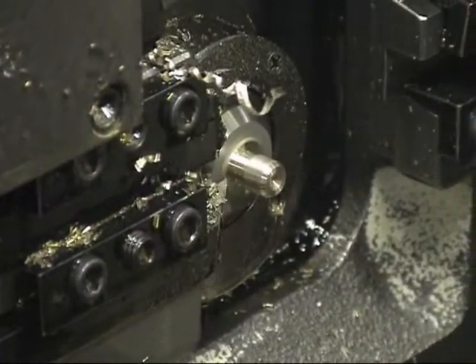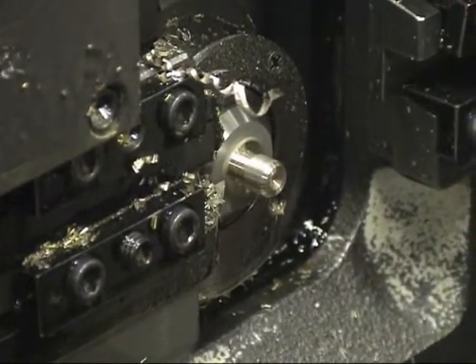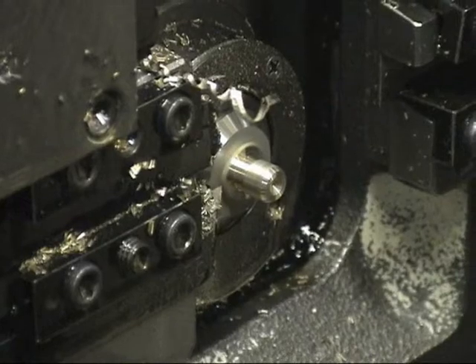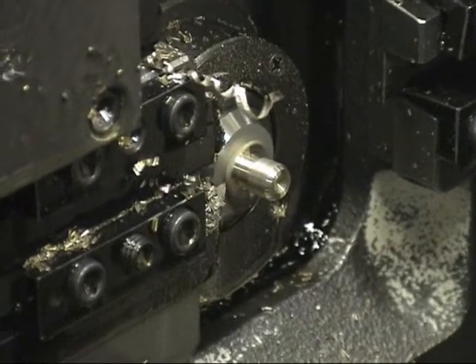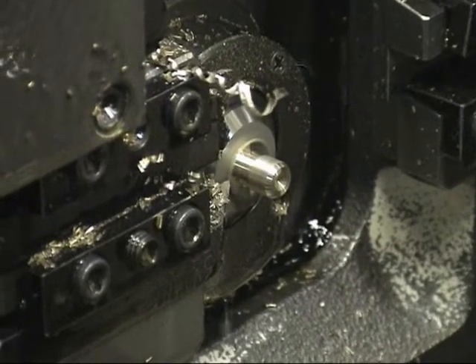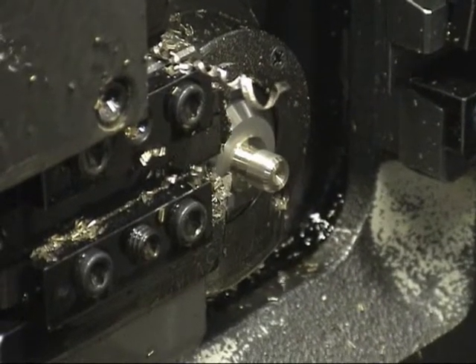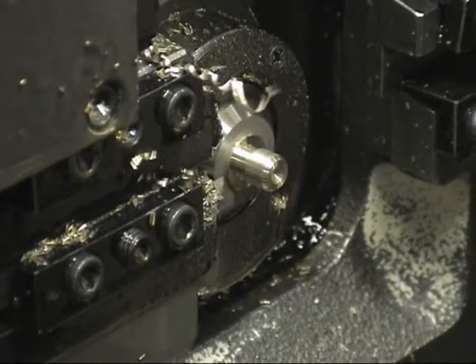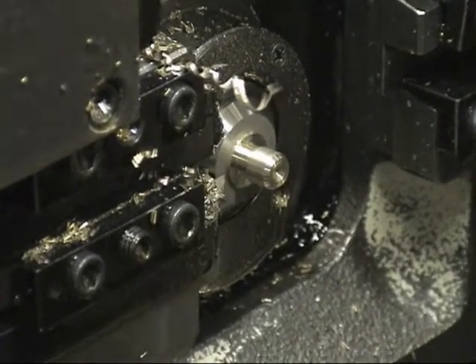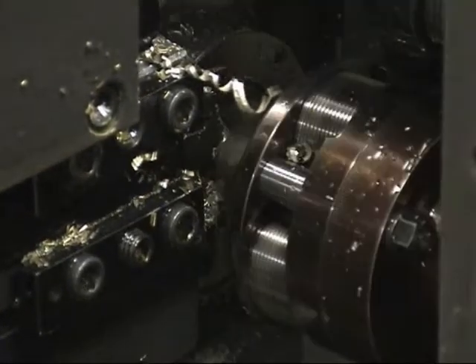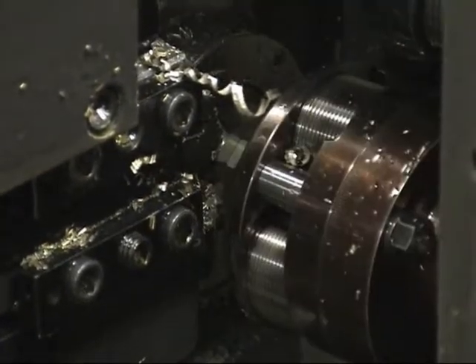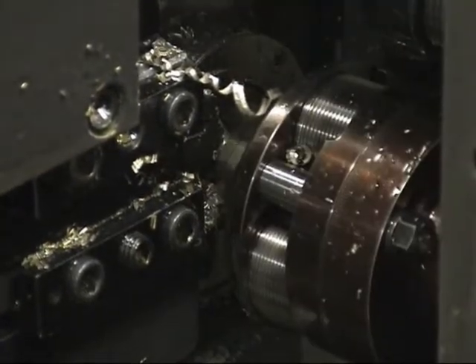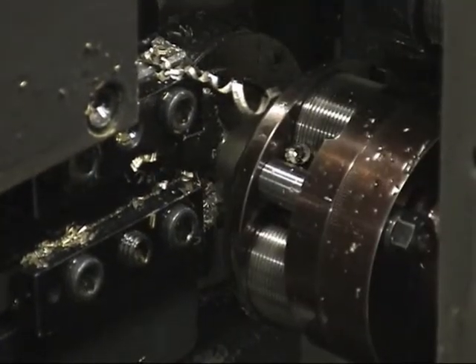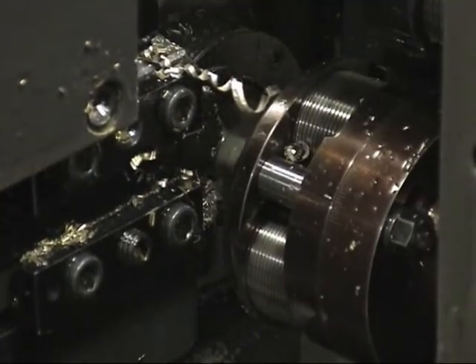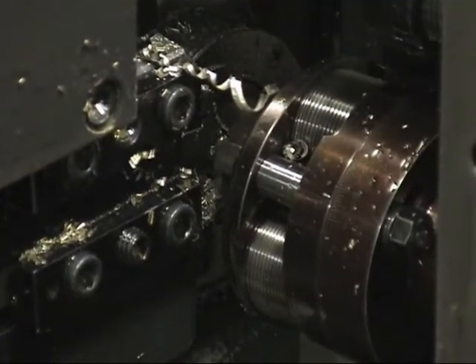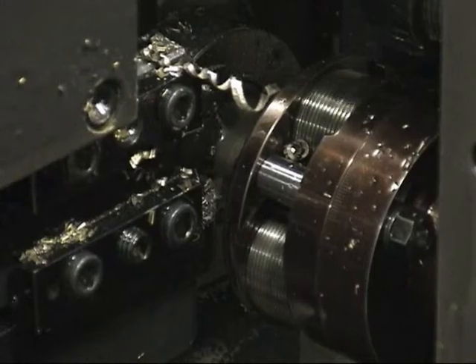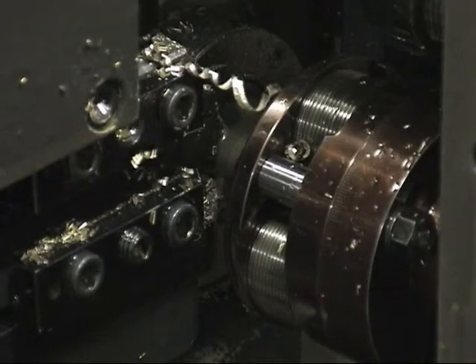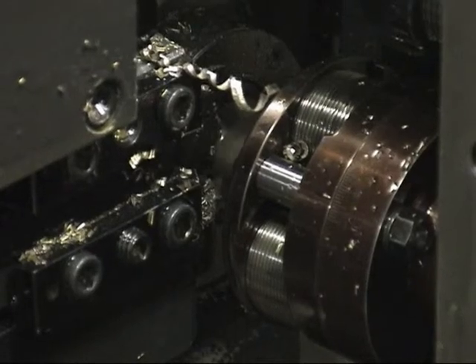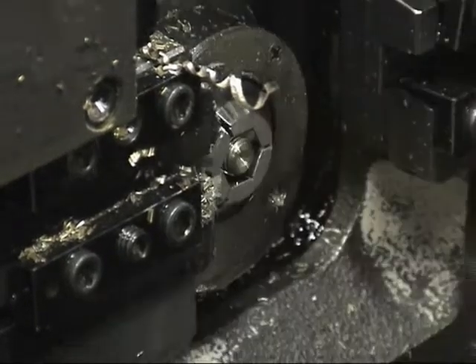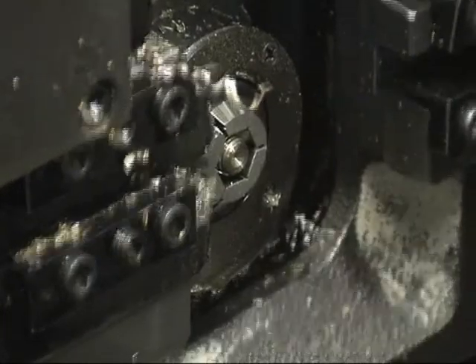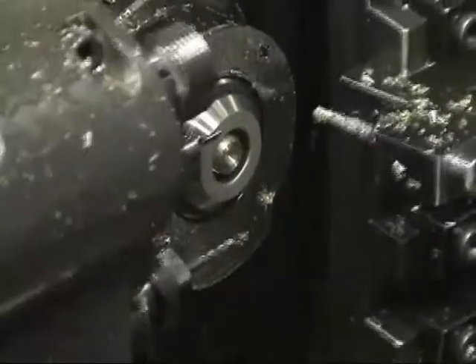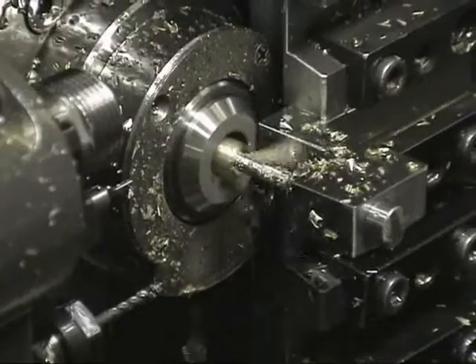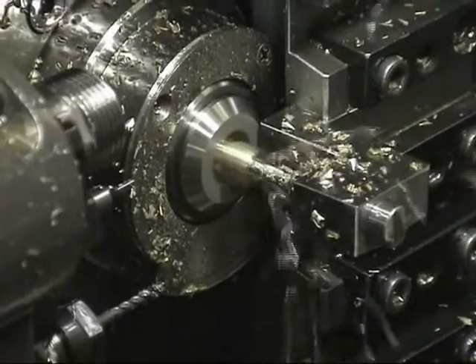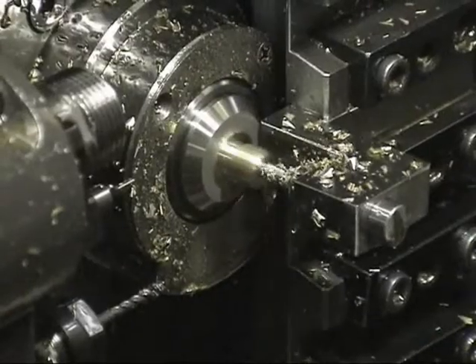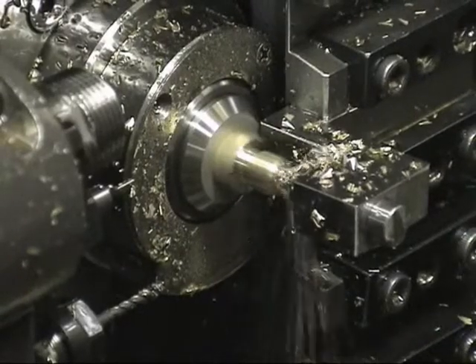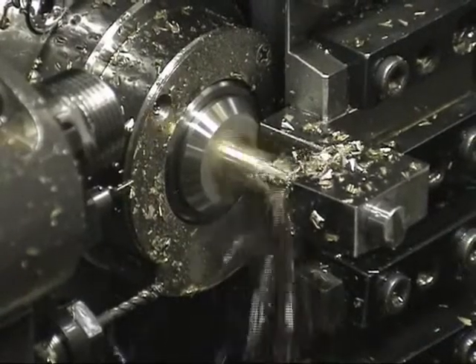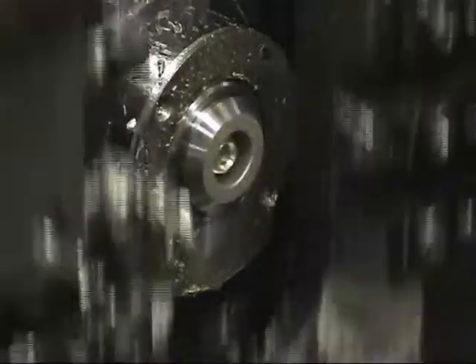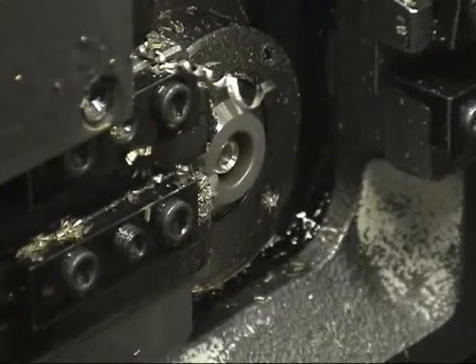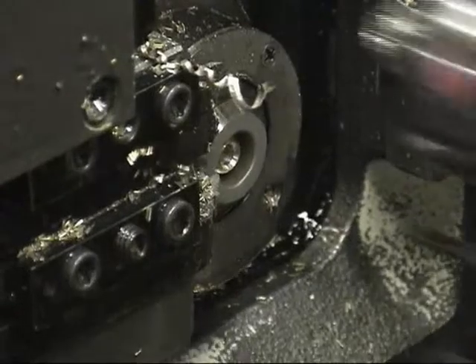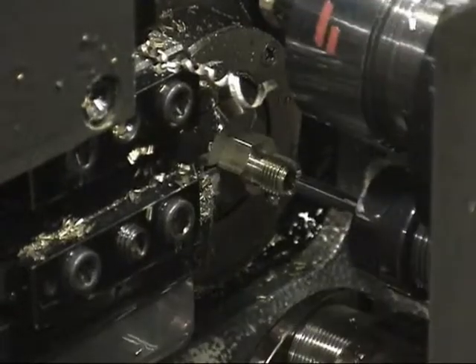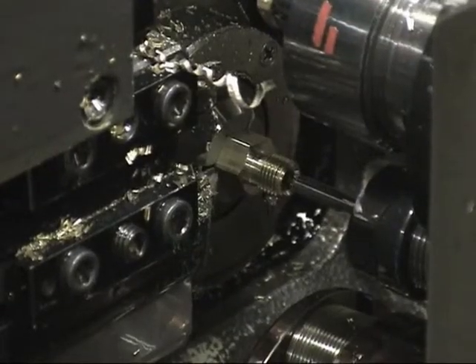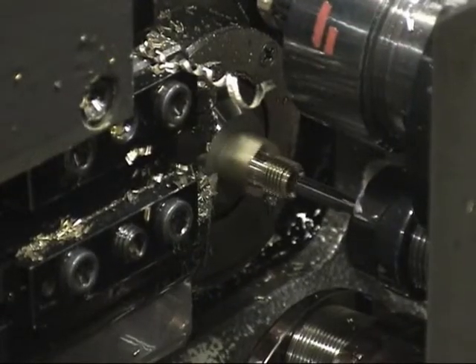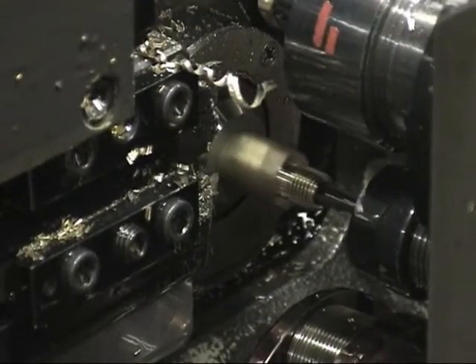First, we'll turn the thread length. Then, we'll thread roll. Now, drilling. Then, tapping.